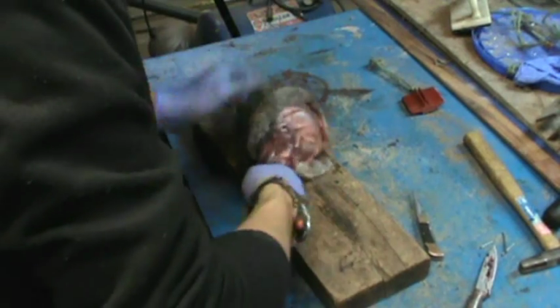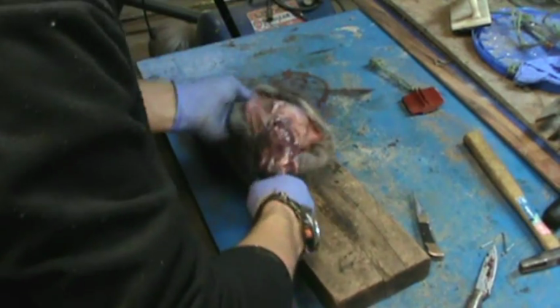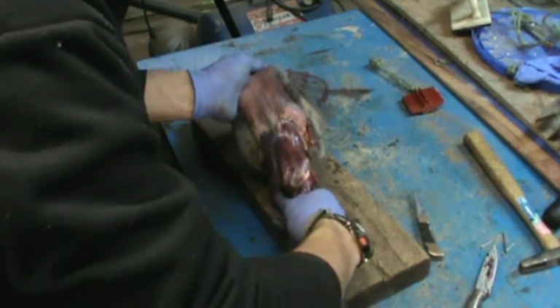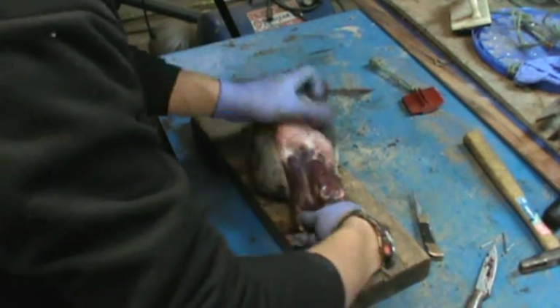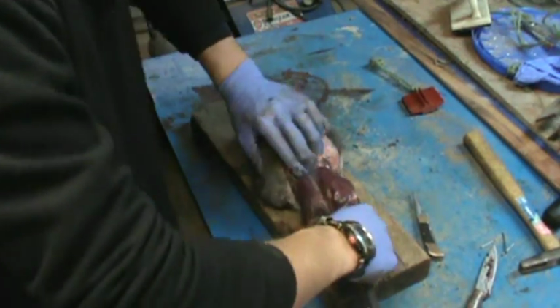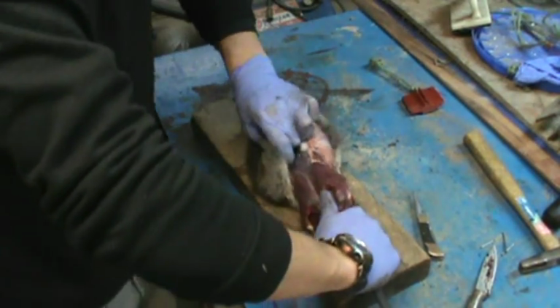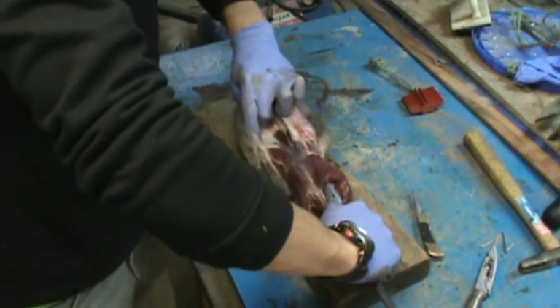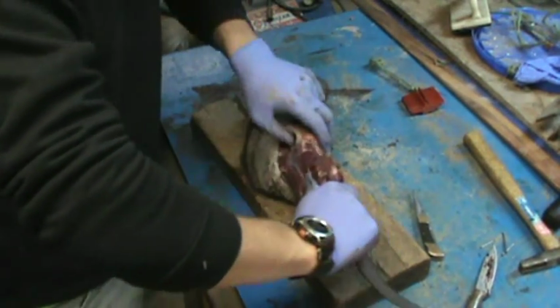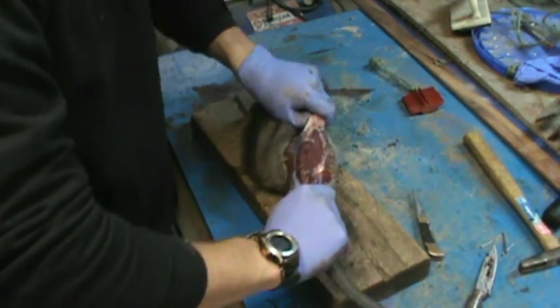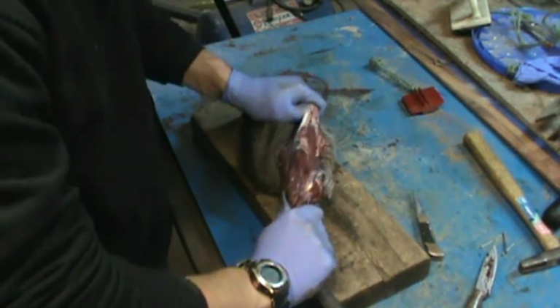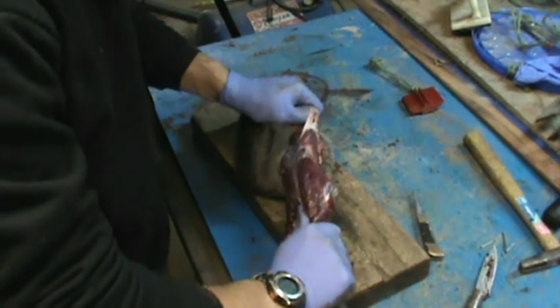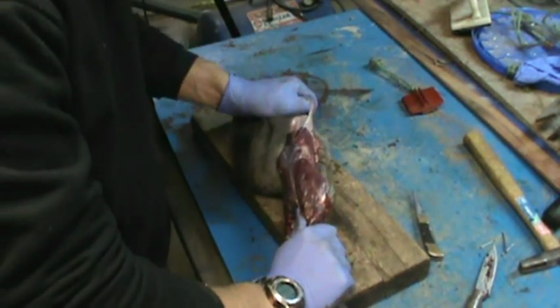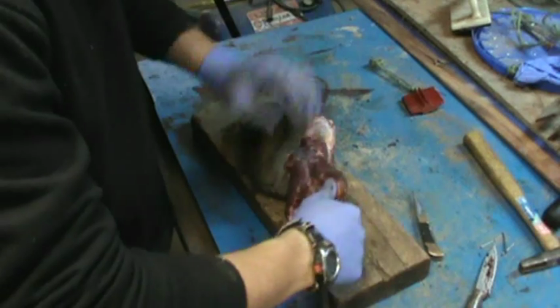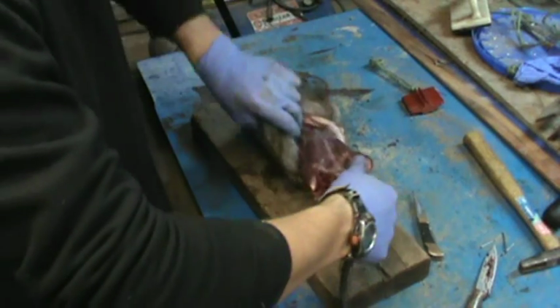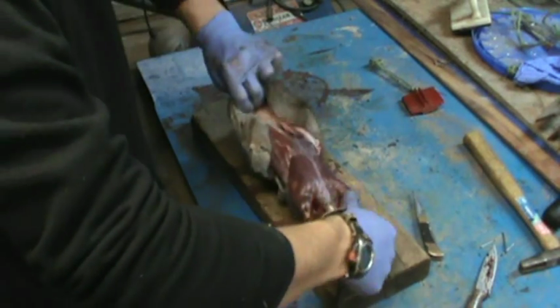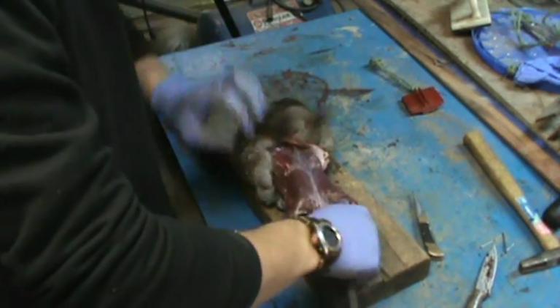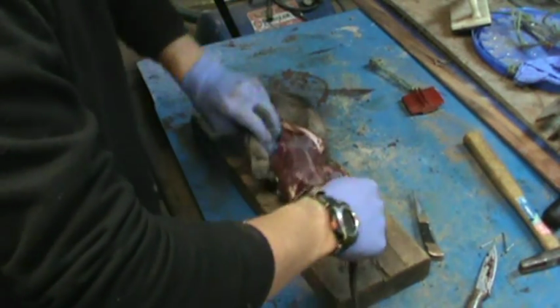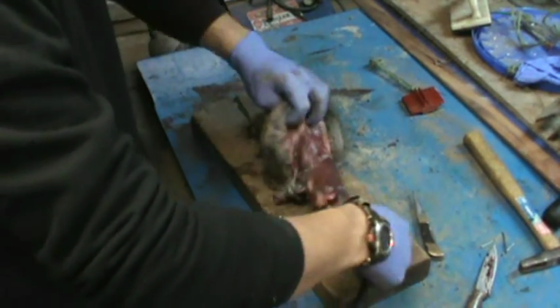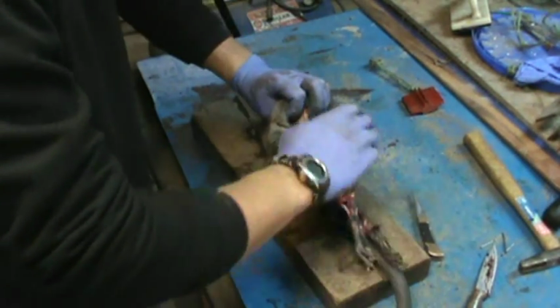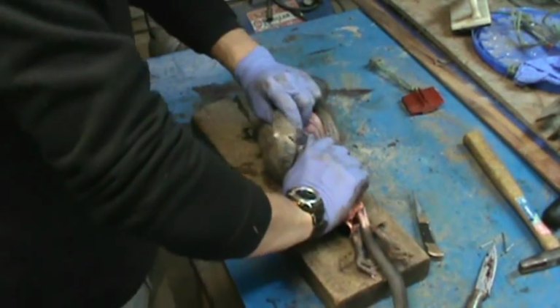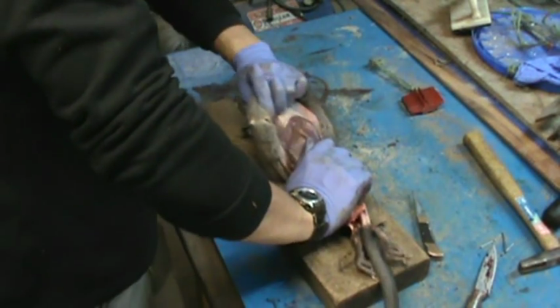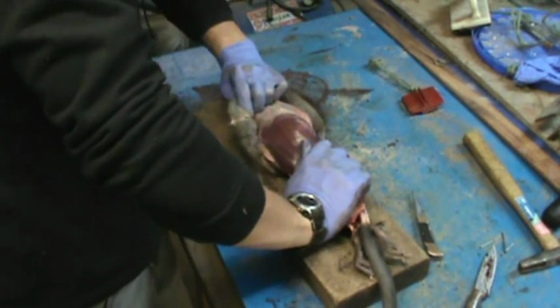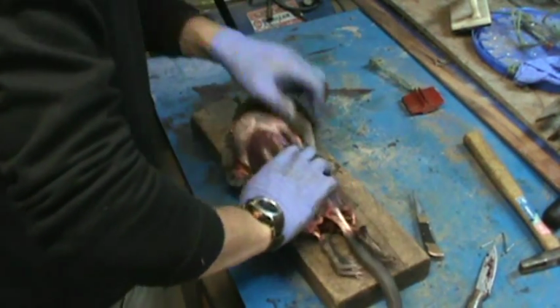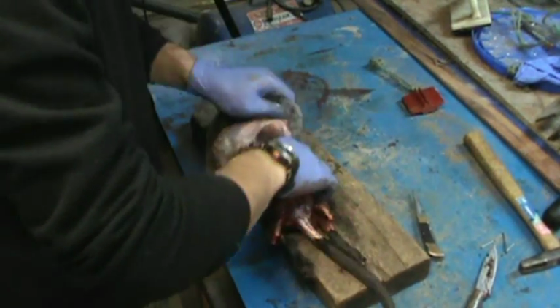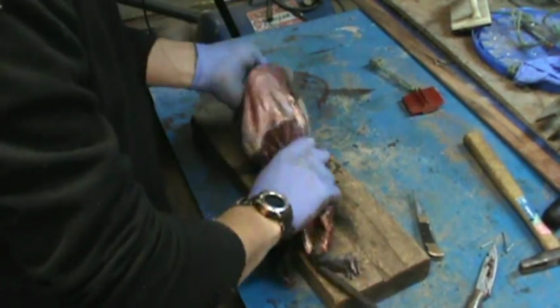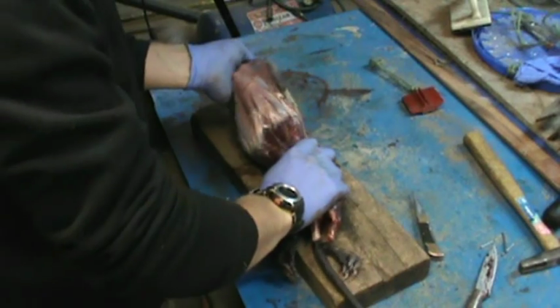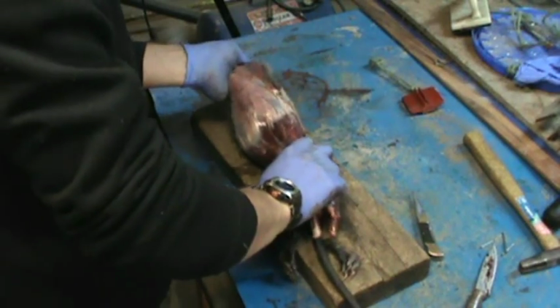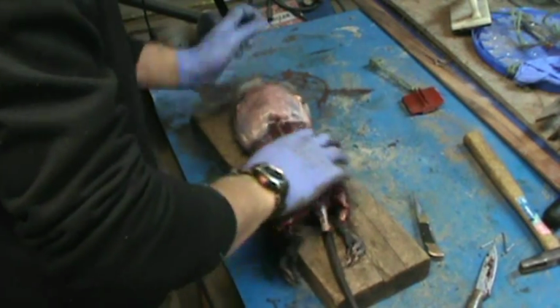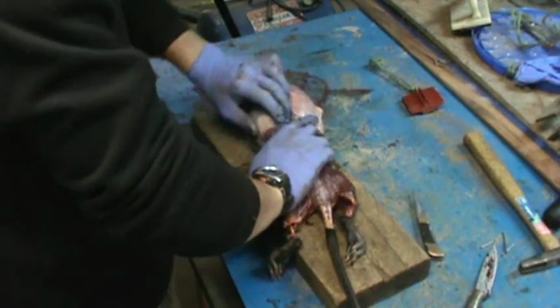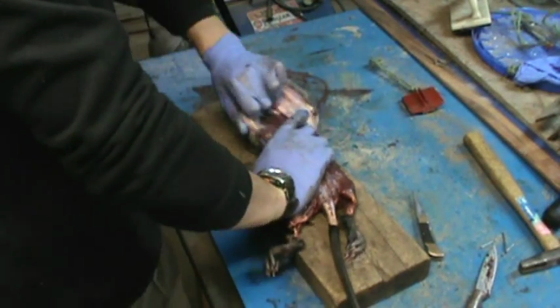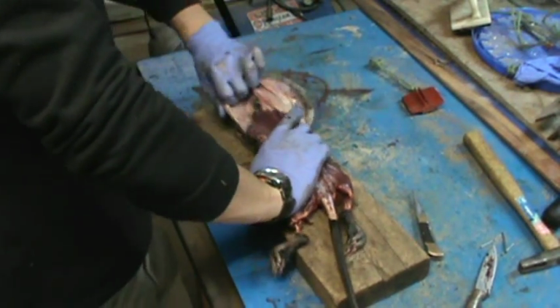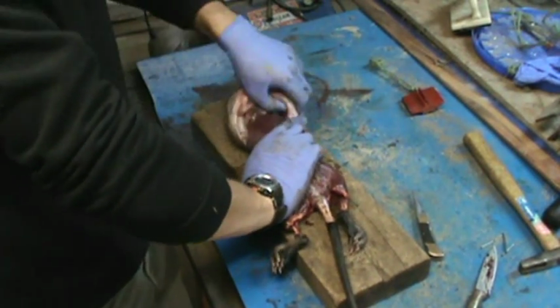Just work it down around — it doesn't take a whole lot of knife around the body part. Just got to work it down with your hands.